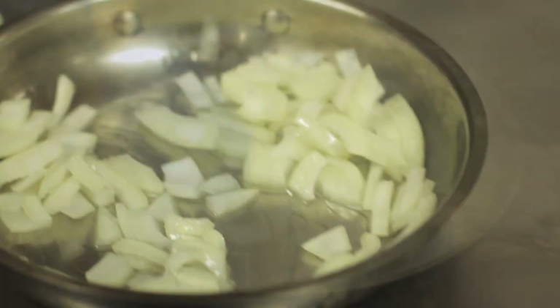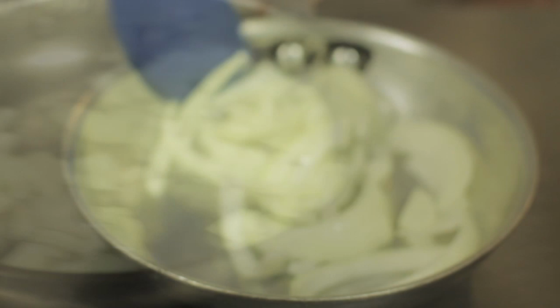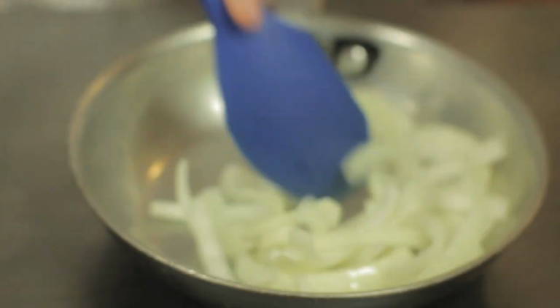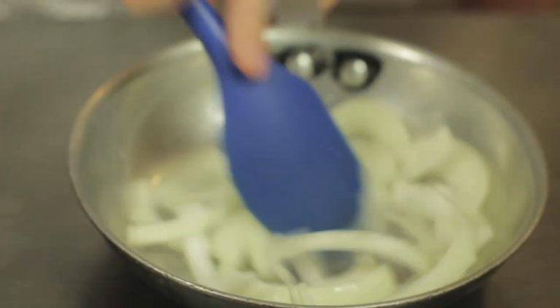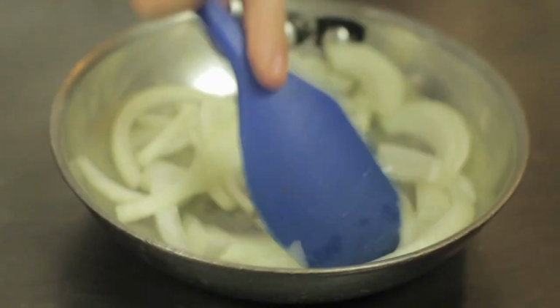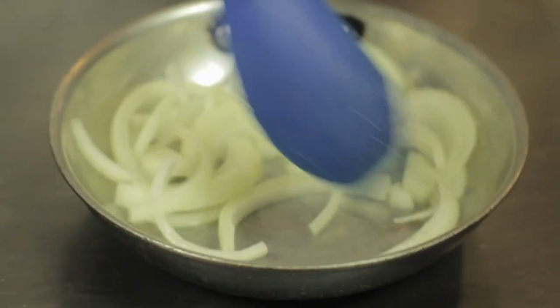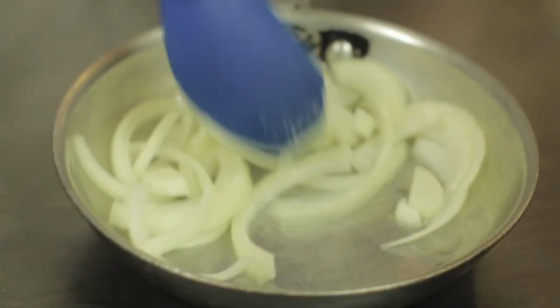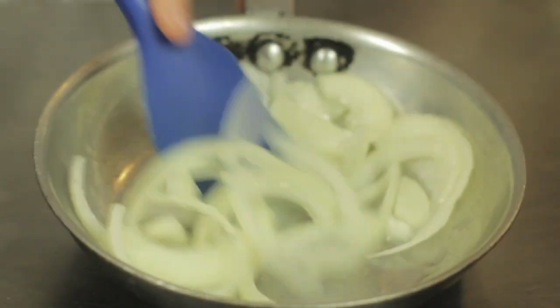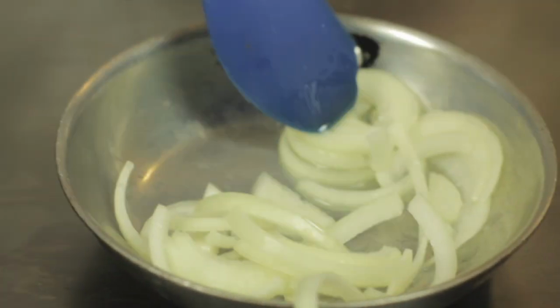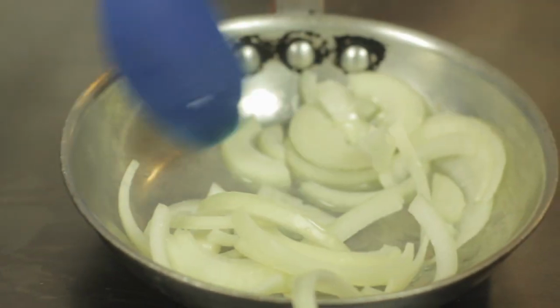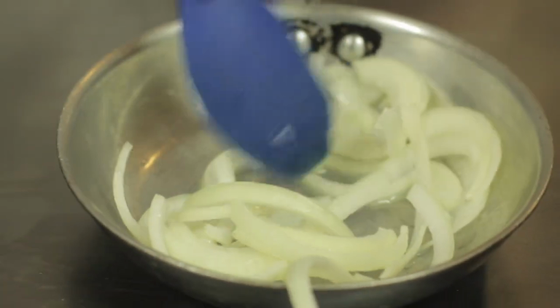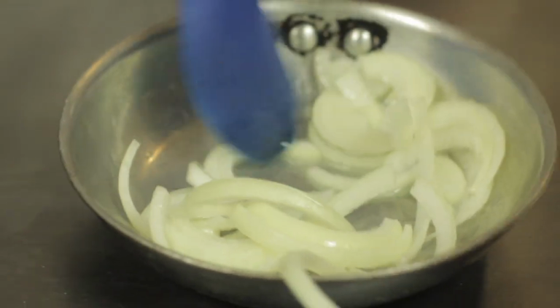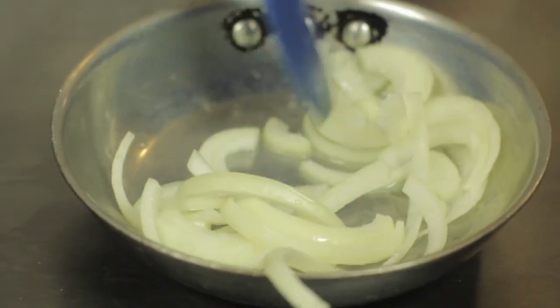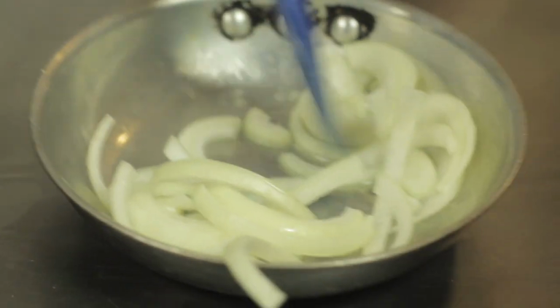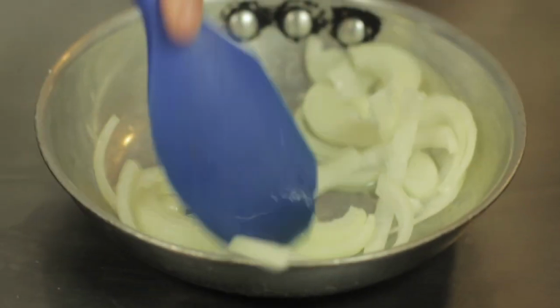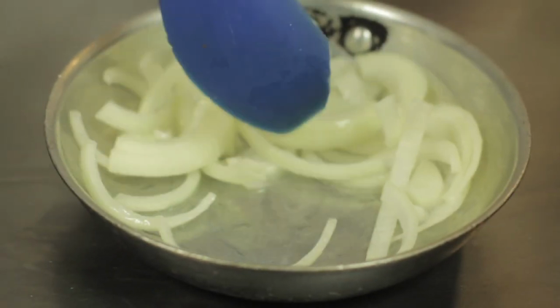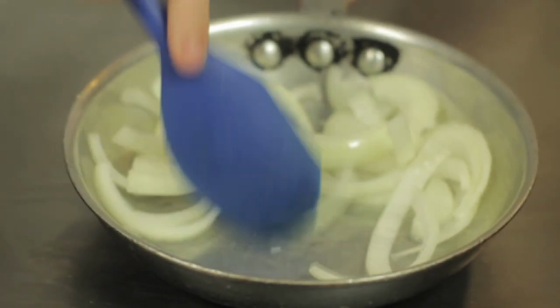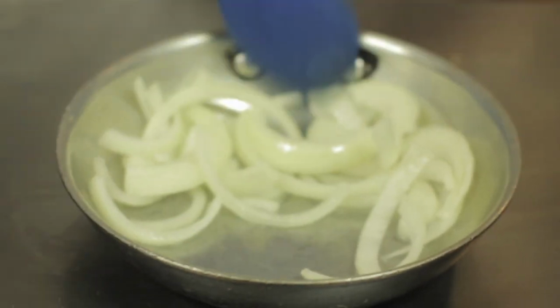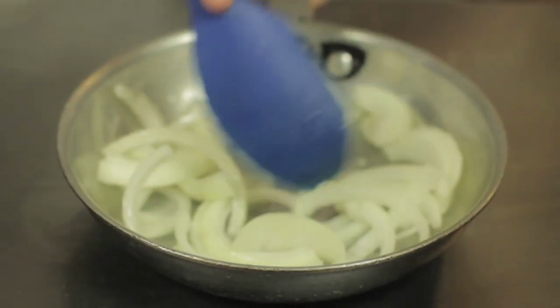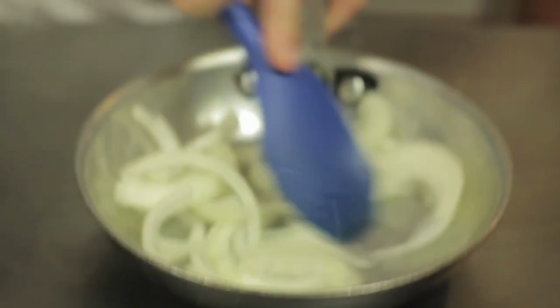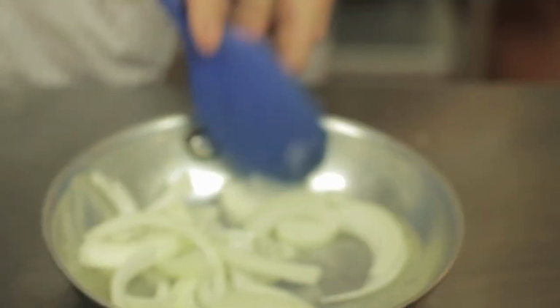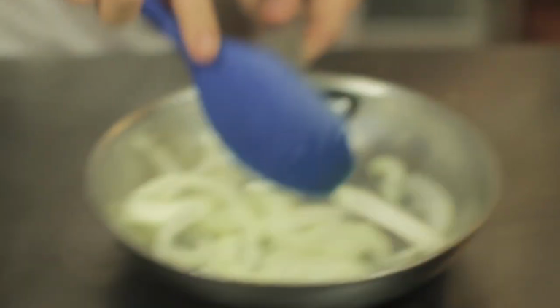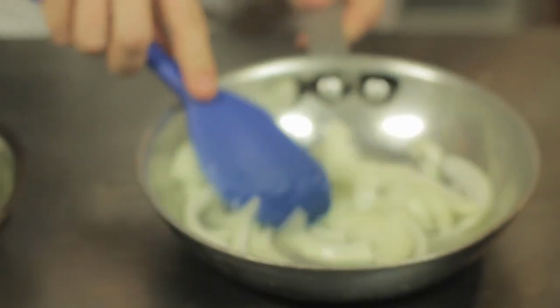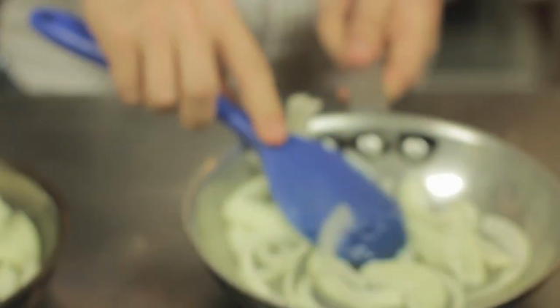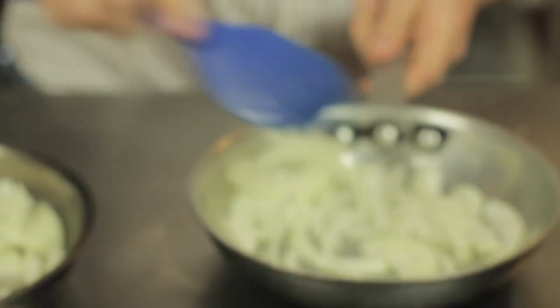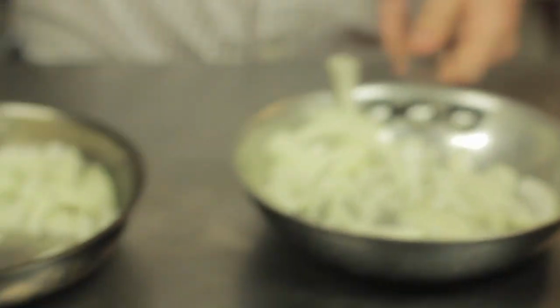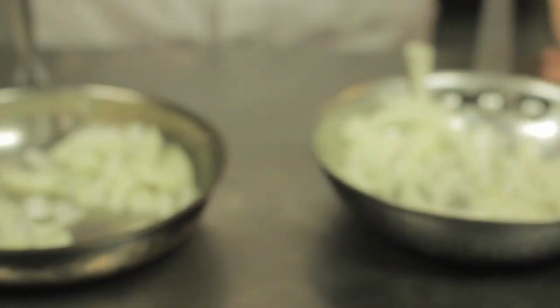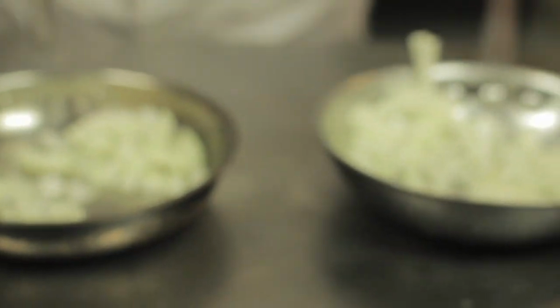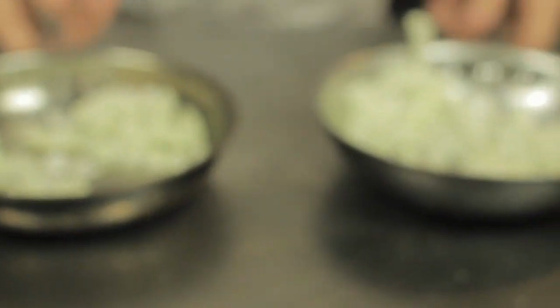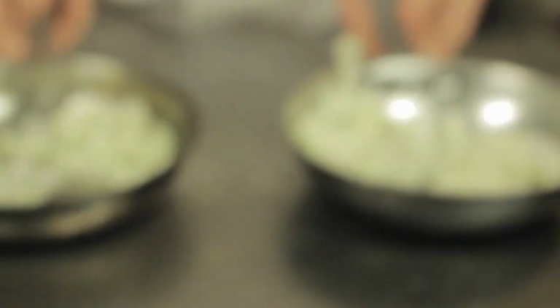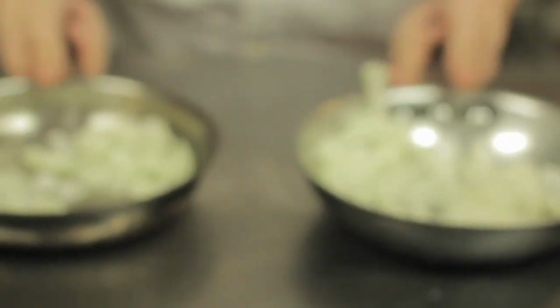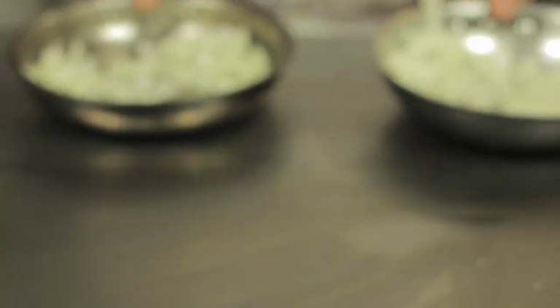Before I put anything on the stove, I like to mix it up so the oil is everywhere. These are going to be simmering for about five minutes before we do anything with them, so I'm just going to put those on.